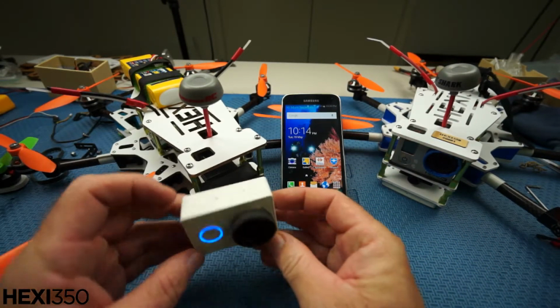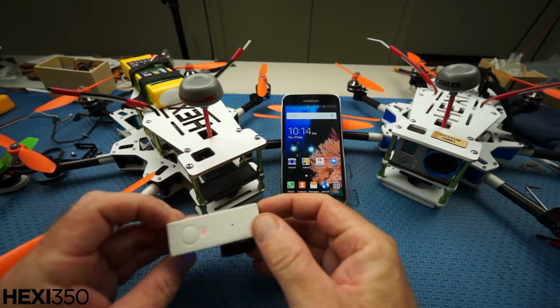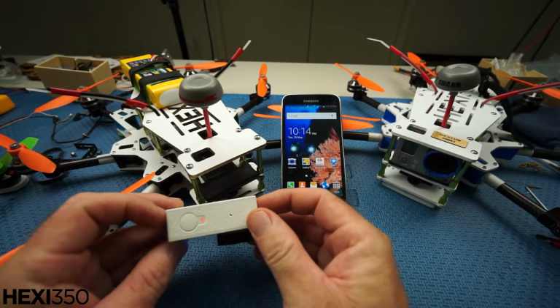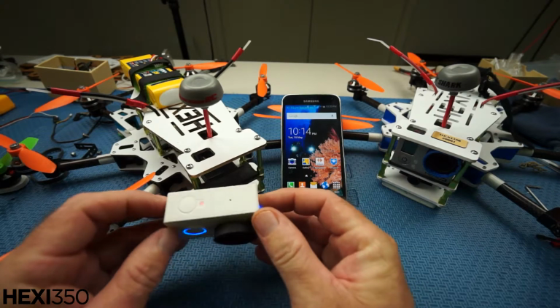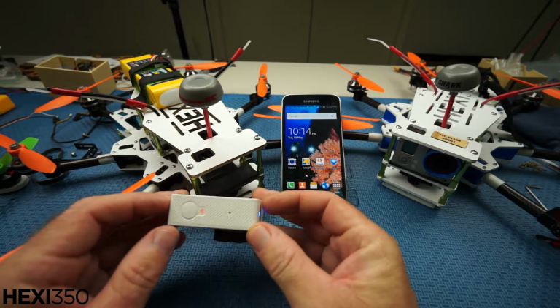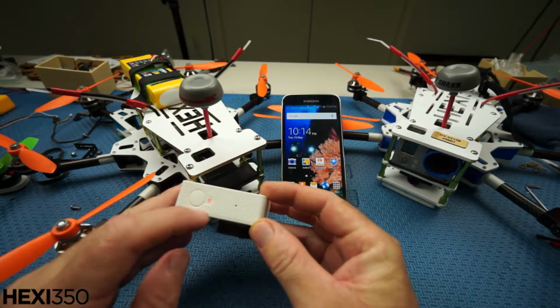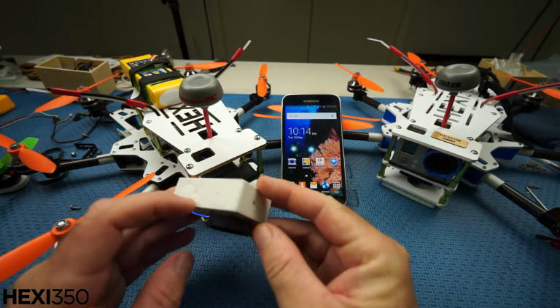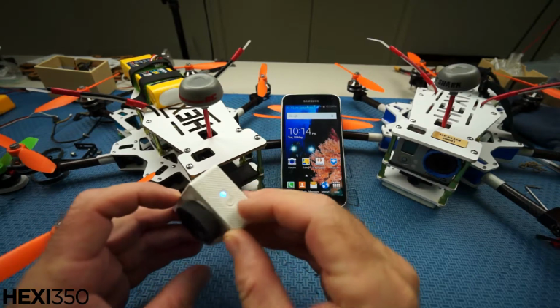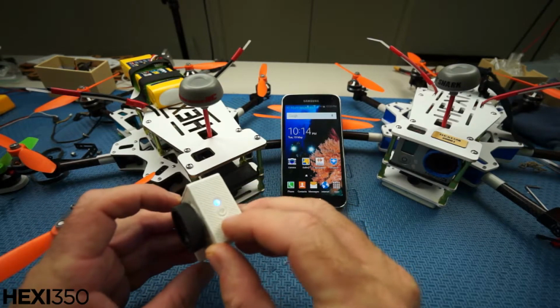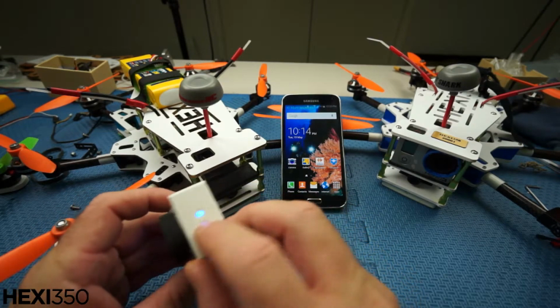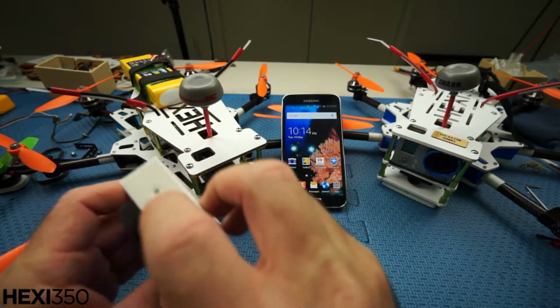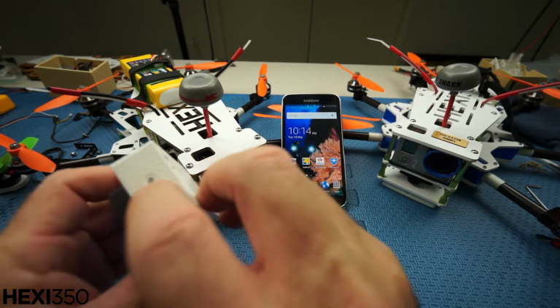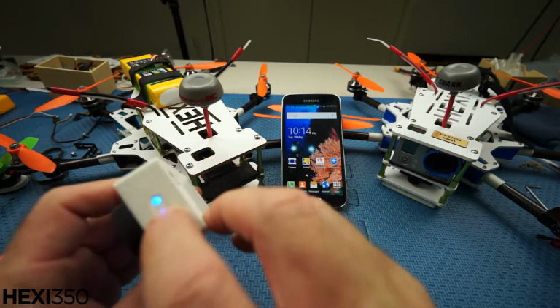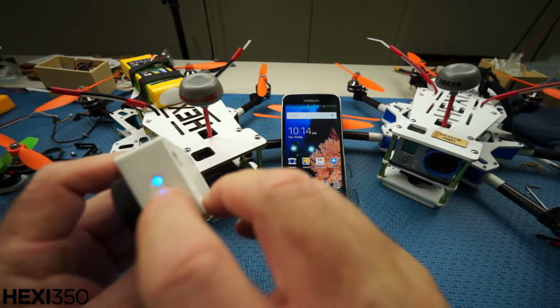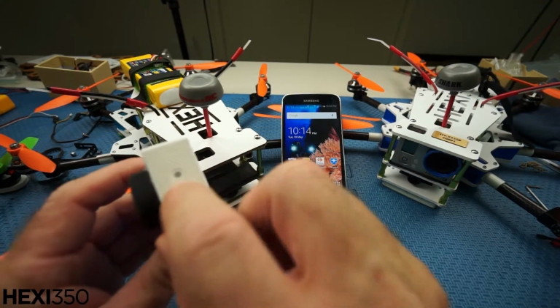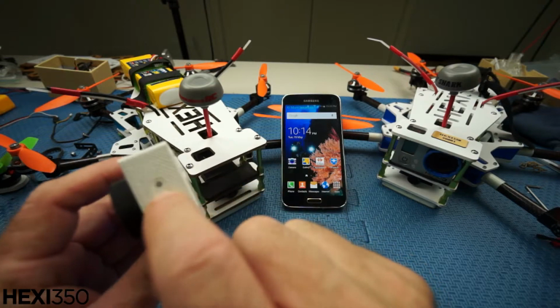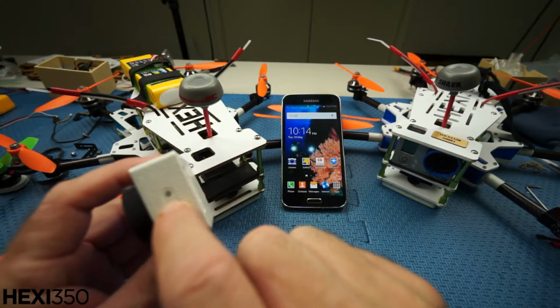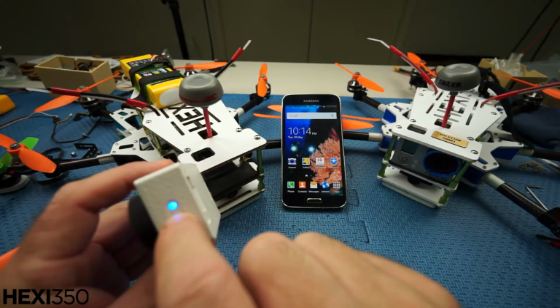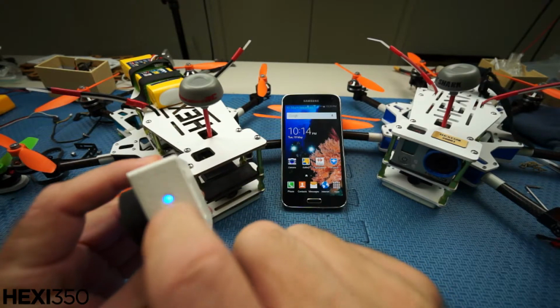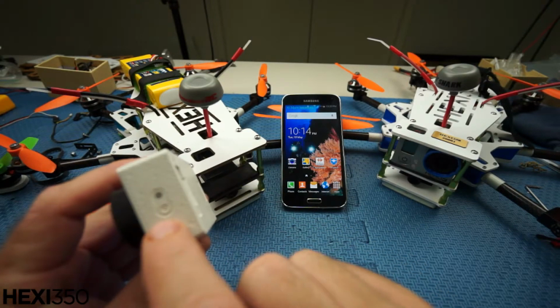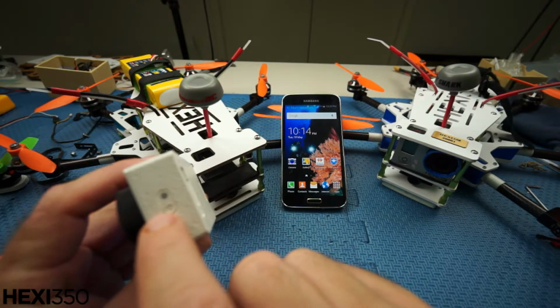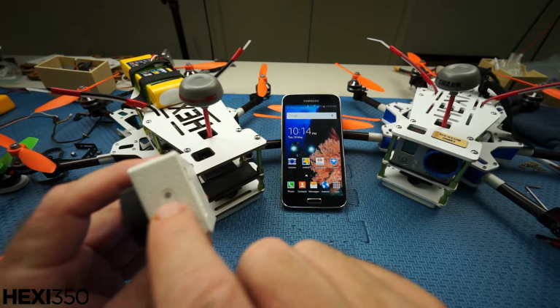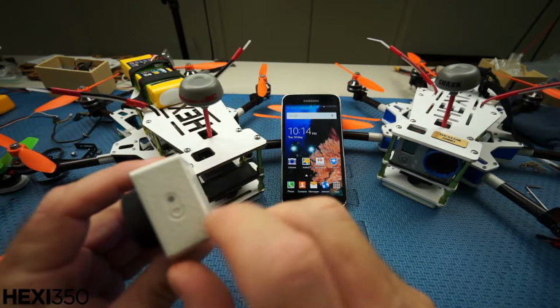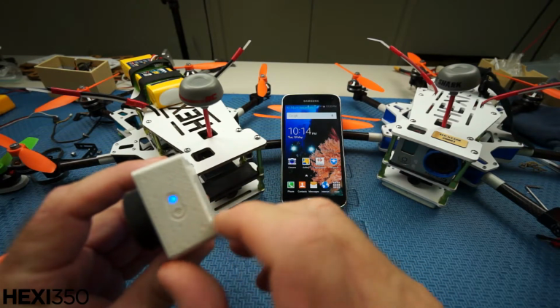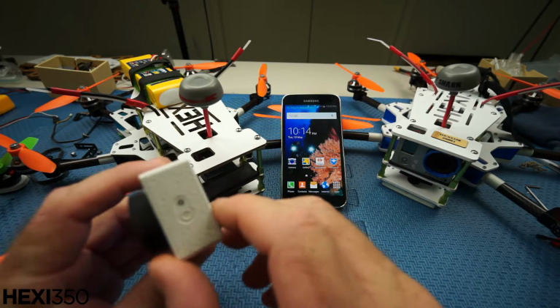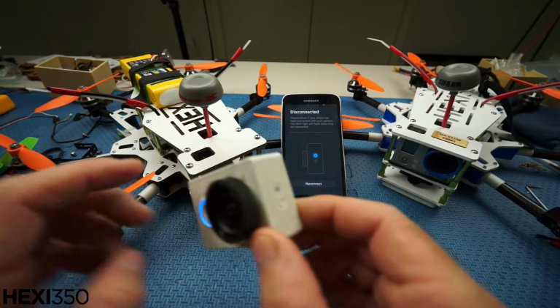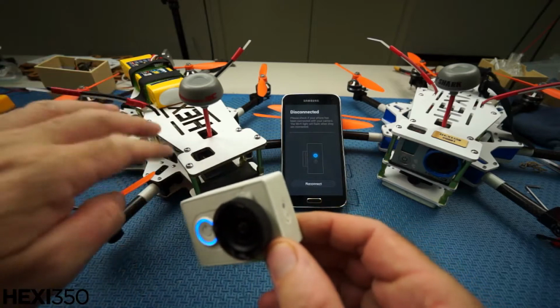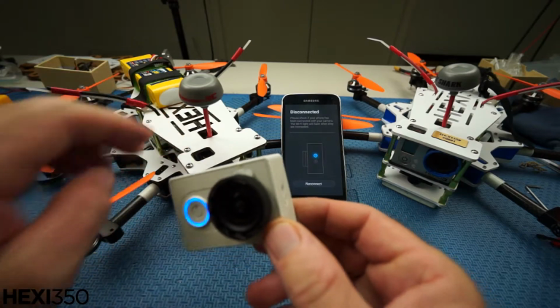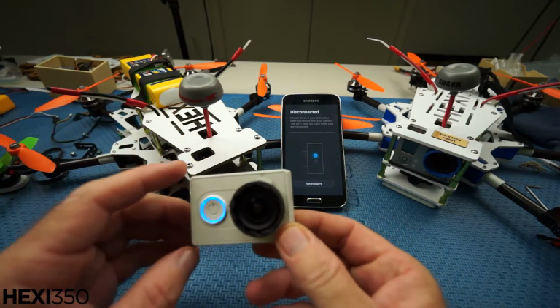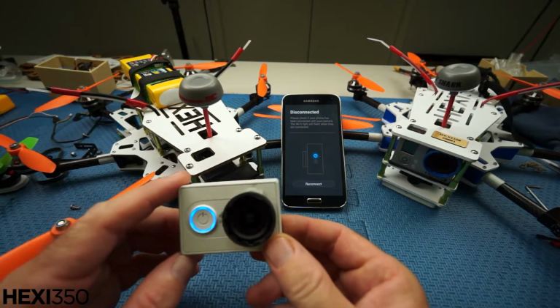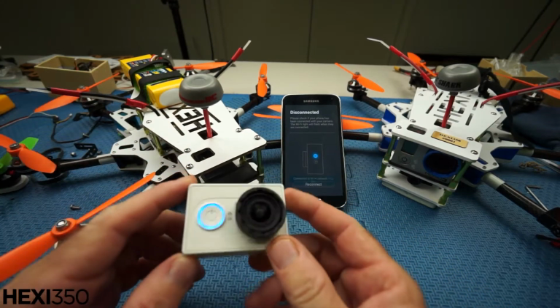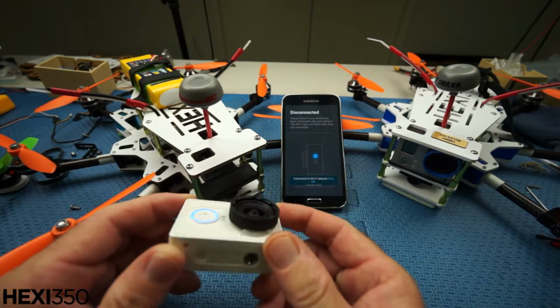When it's recording now, the little lights will flash. I'll just turn the Wi-Fi off. Whatever you do in your multi-rotor, don't fly with the Wi-Fi on. I did, and on my little hexicopter I lost control of it and down she came.